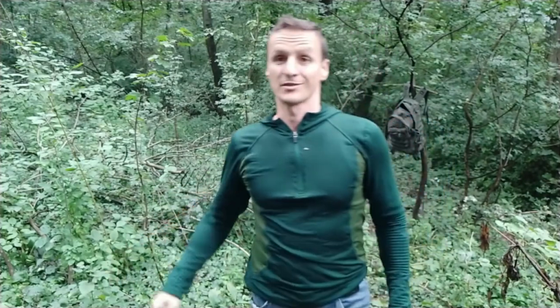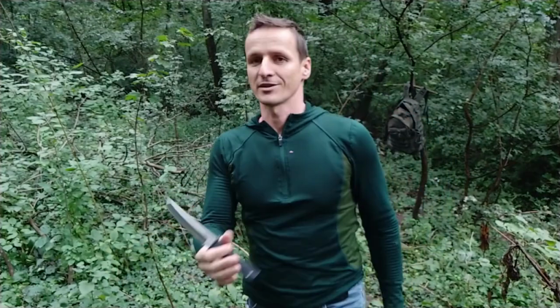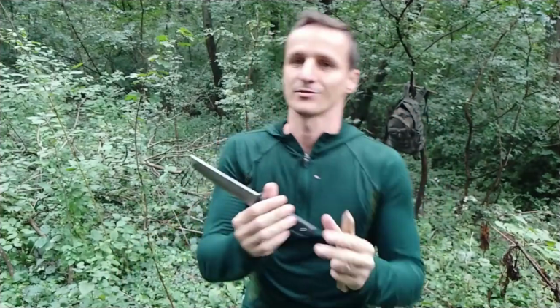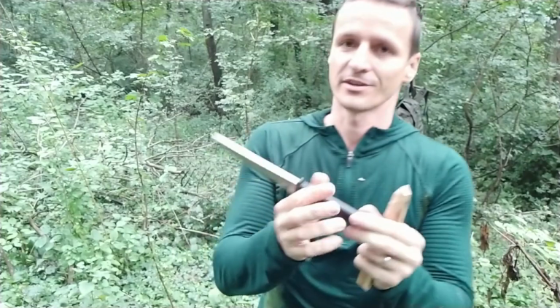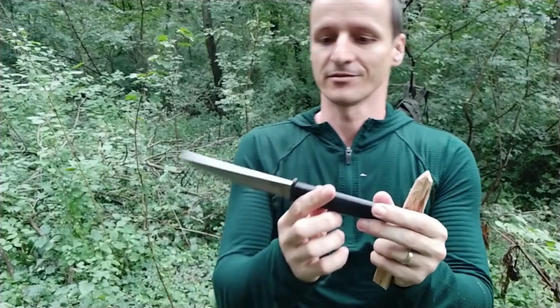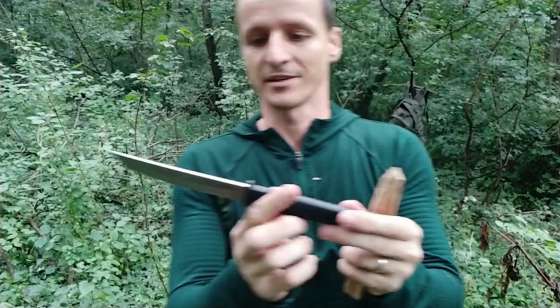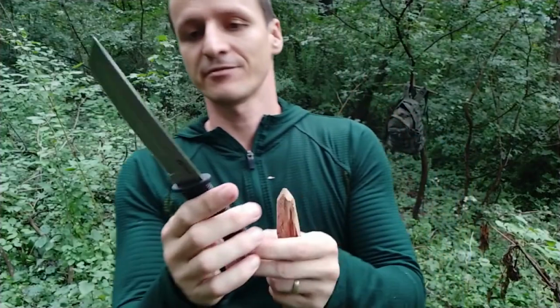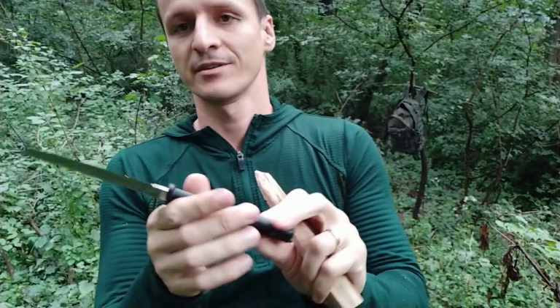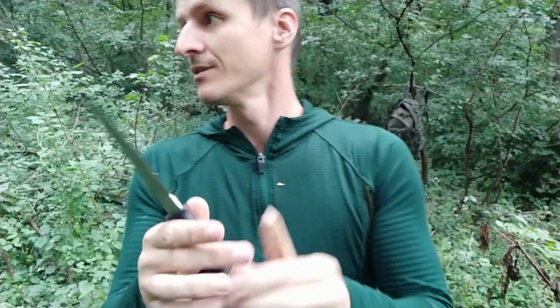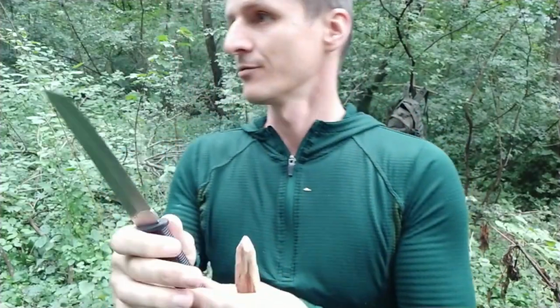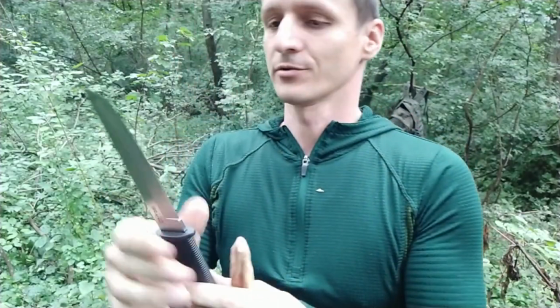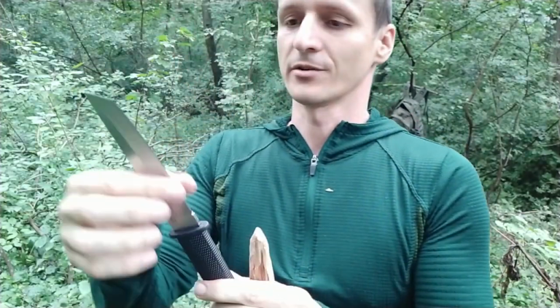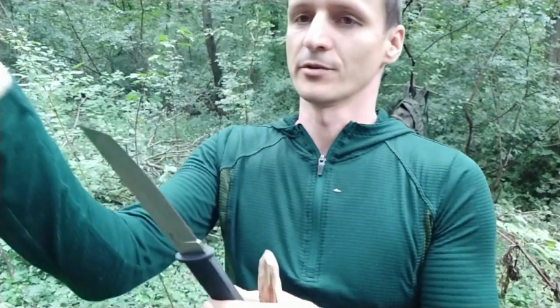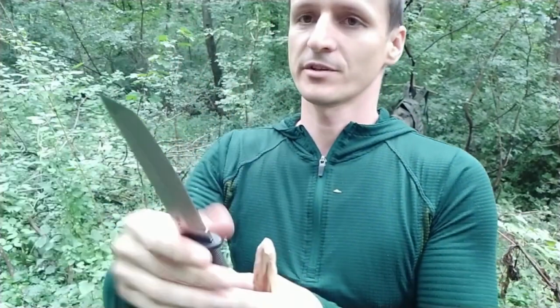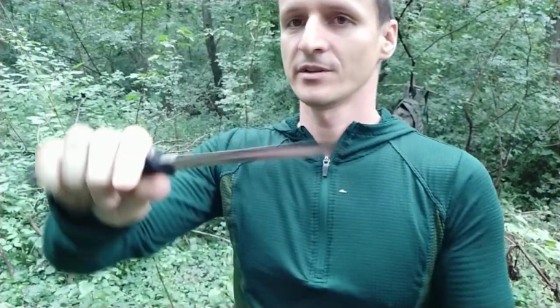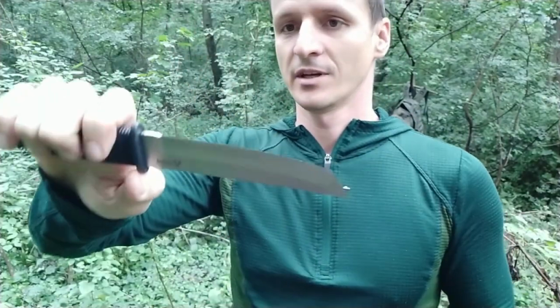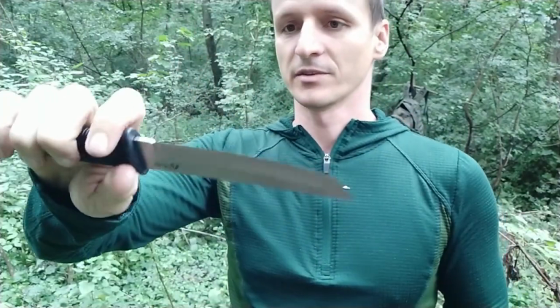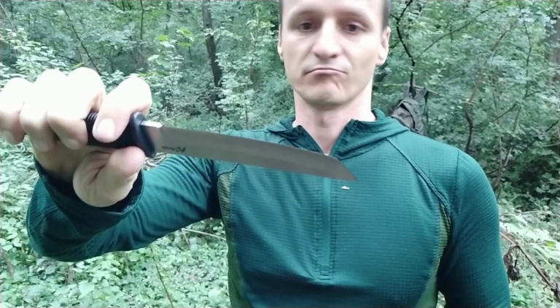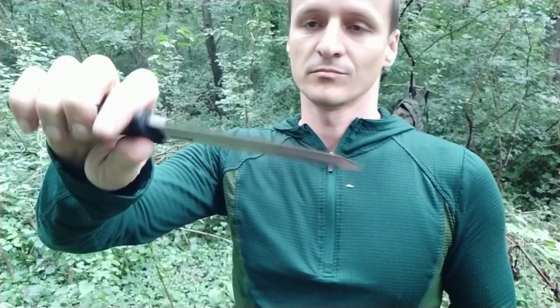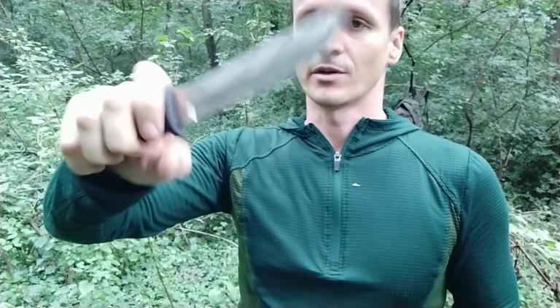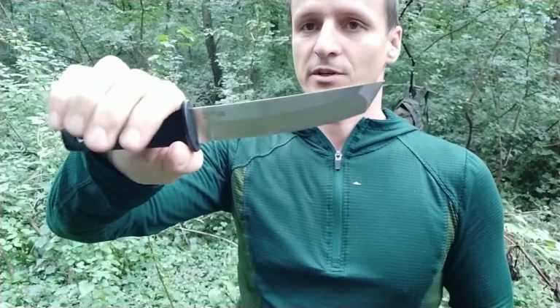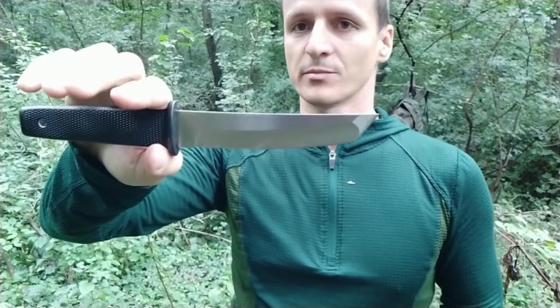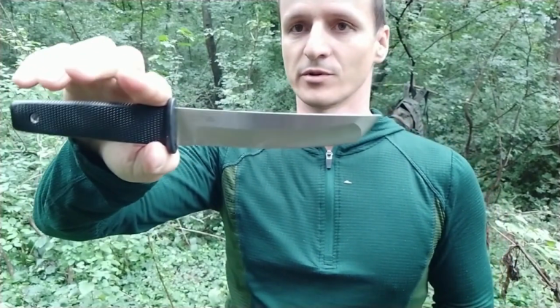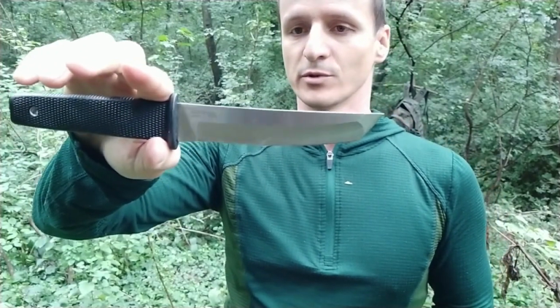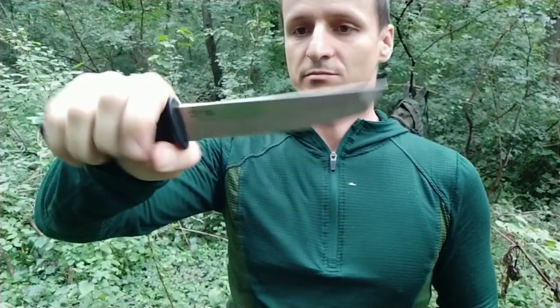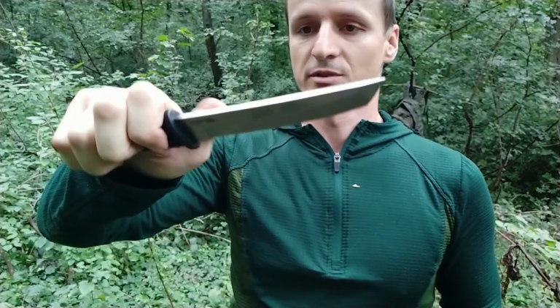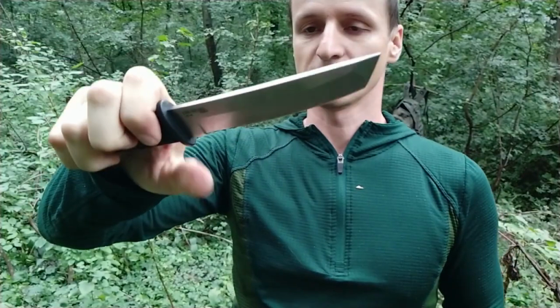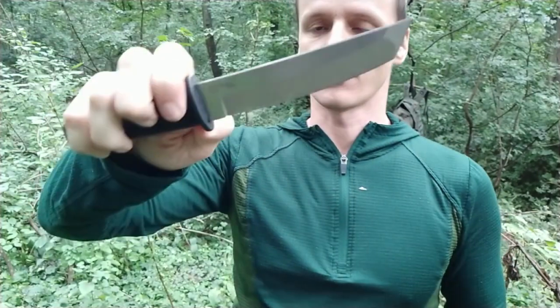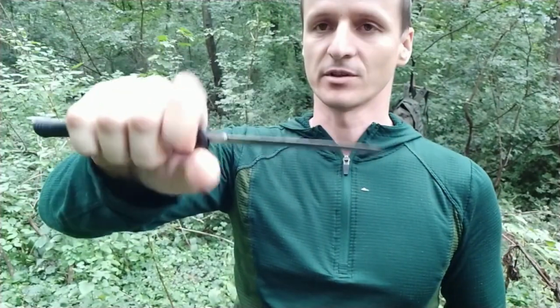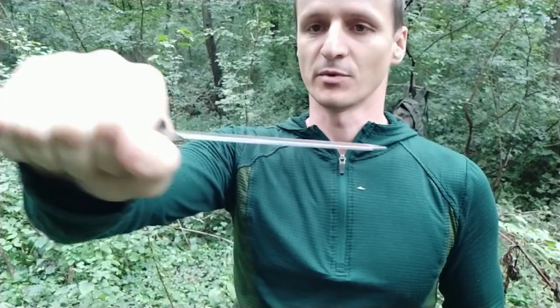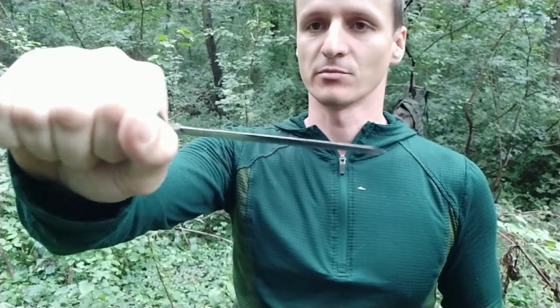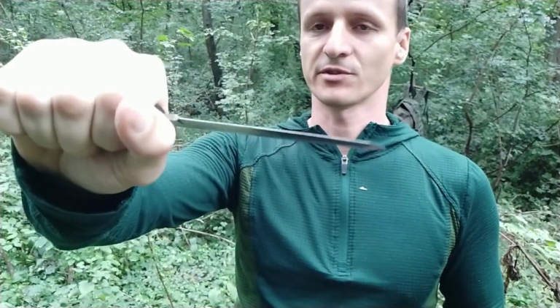This looks like a fine knife for not all-day work, but around the tent or anywhere in the house I think it will perform just fine.